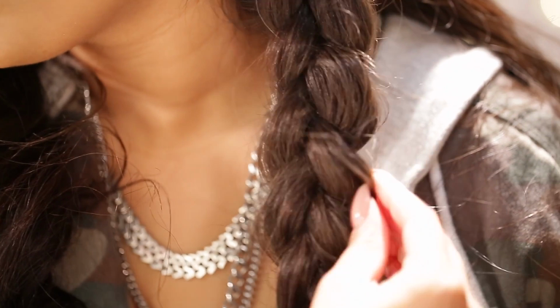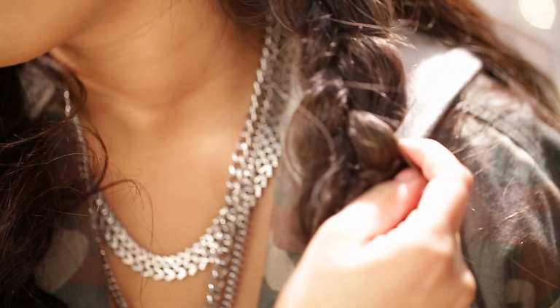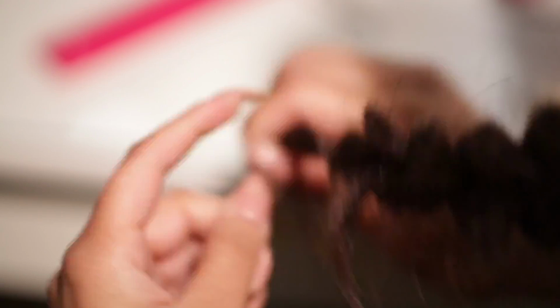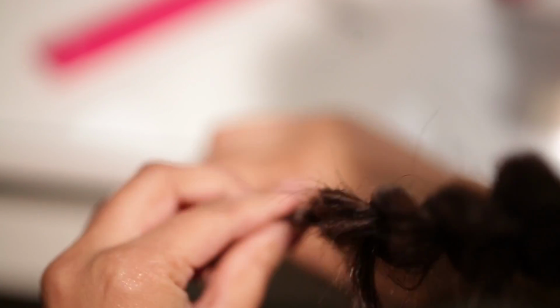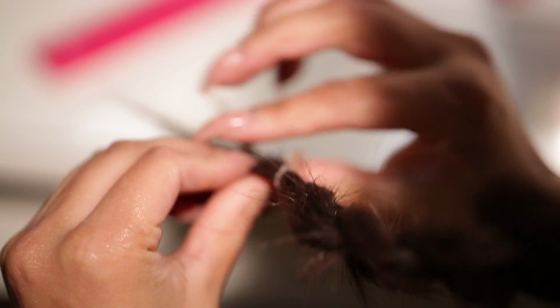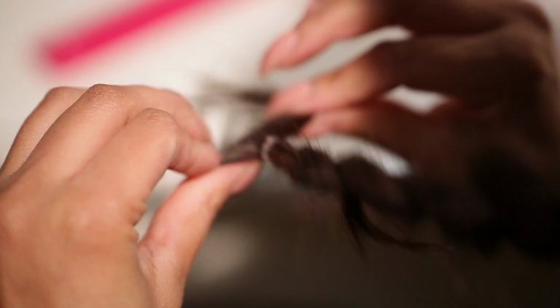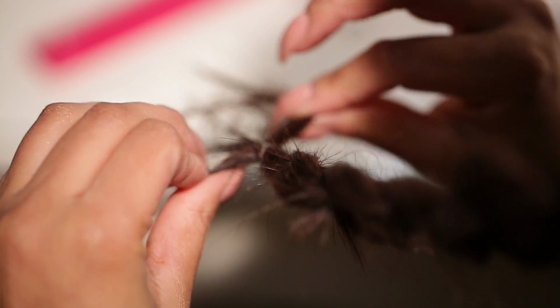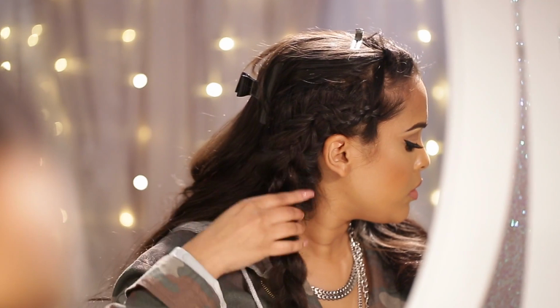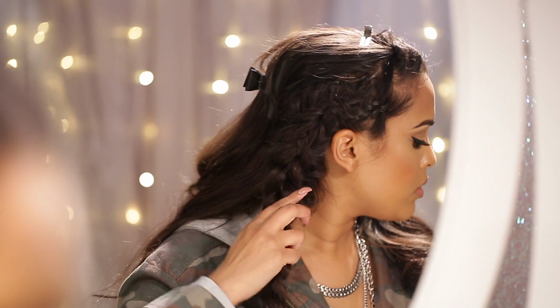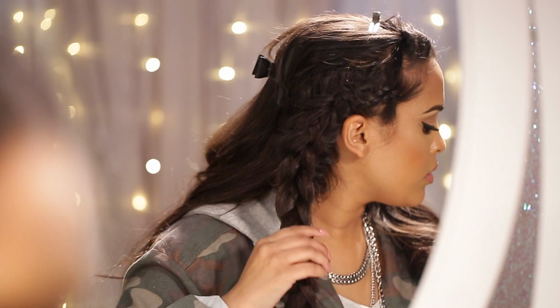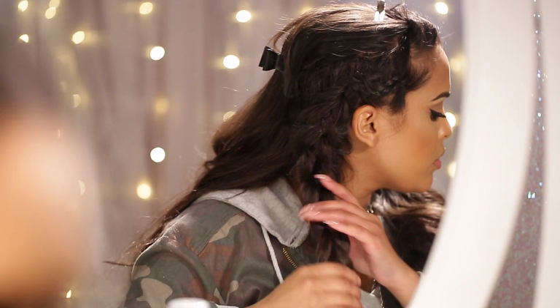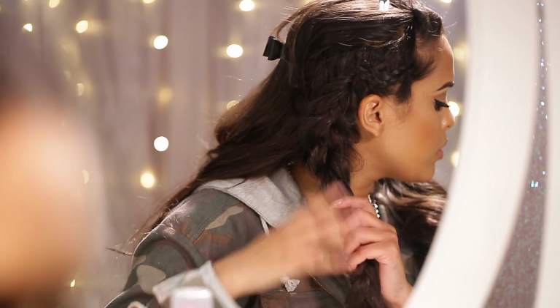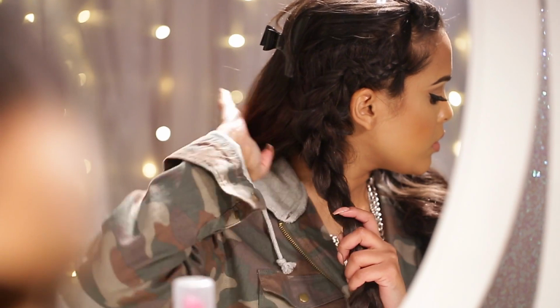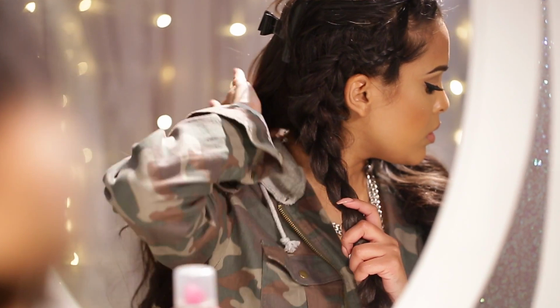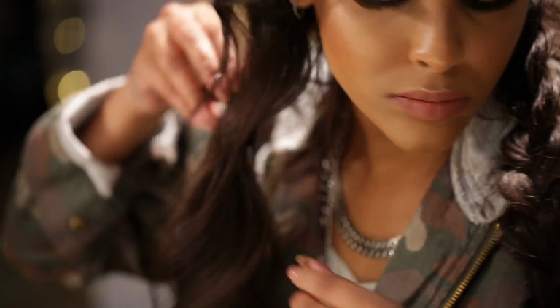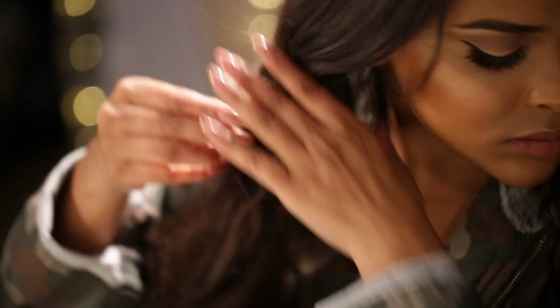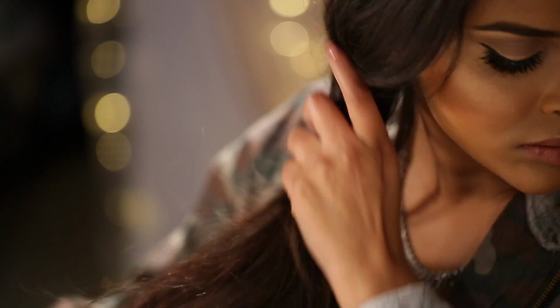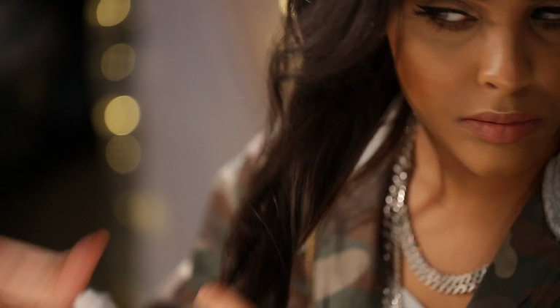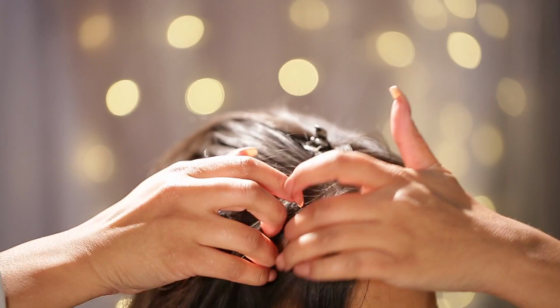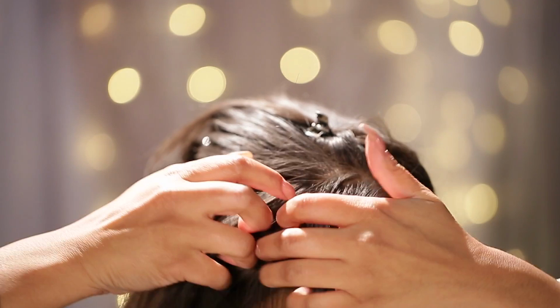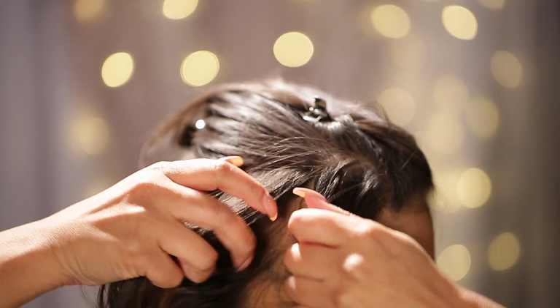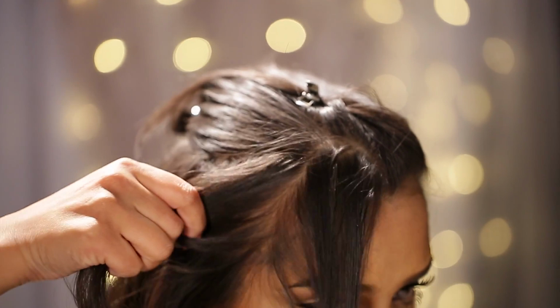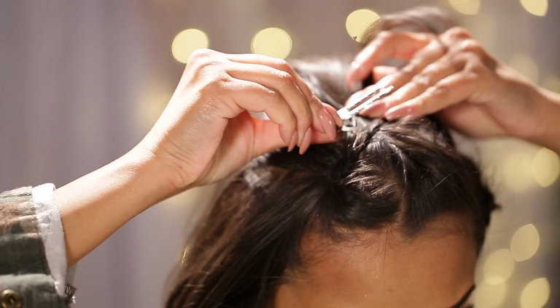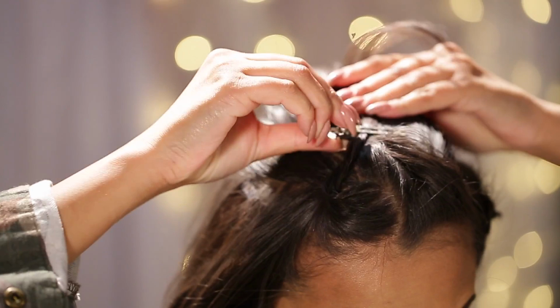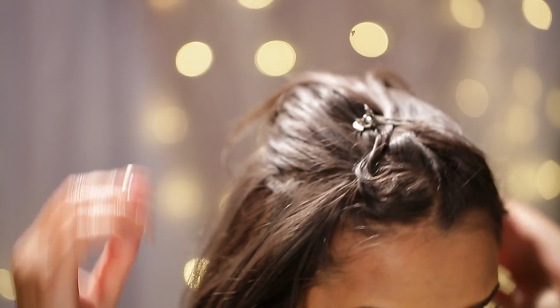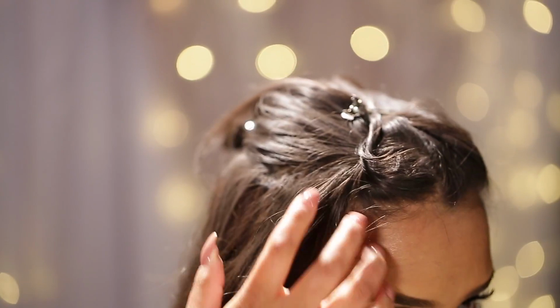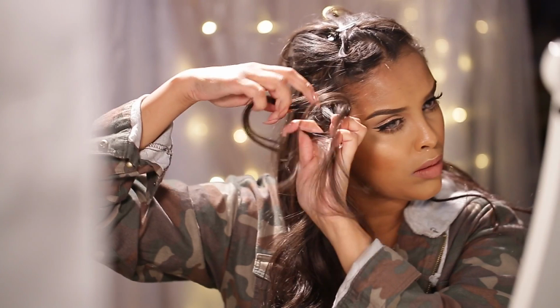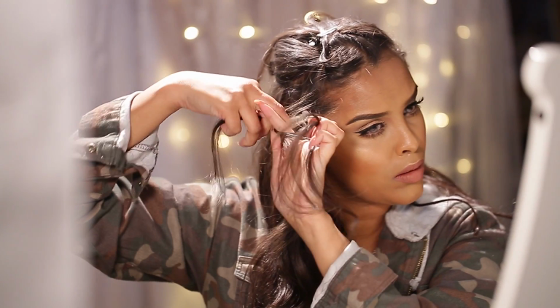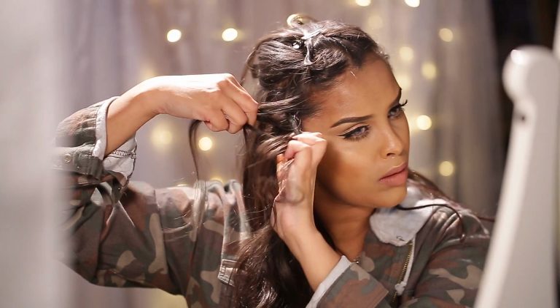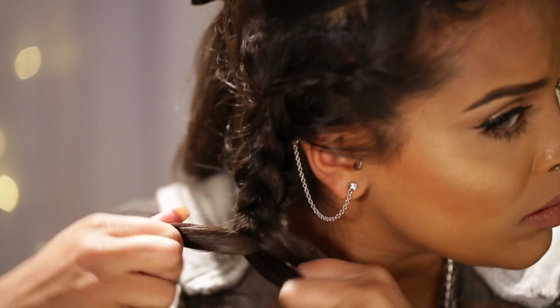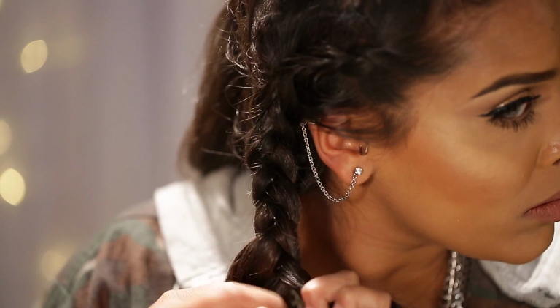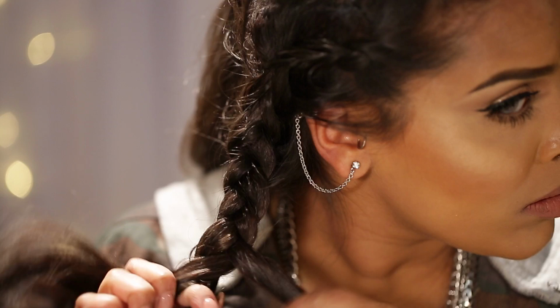I'm going to secure it with a clear elastic — this is what it should look like. Now you want to do exactly the same on the other half, so just take some hair away to frame your face and then do your Dutch braid.